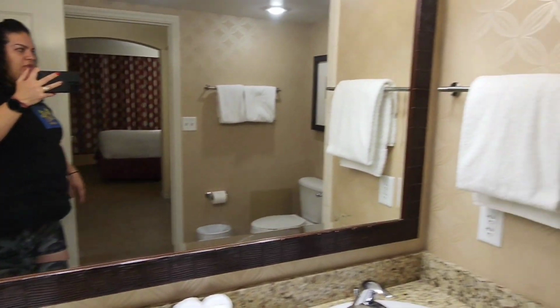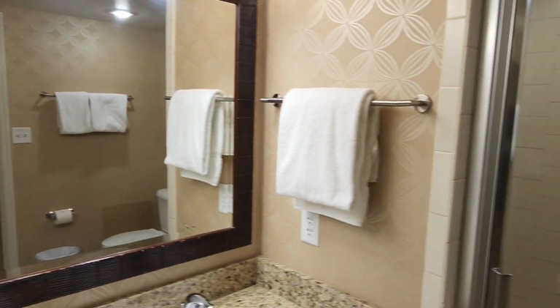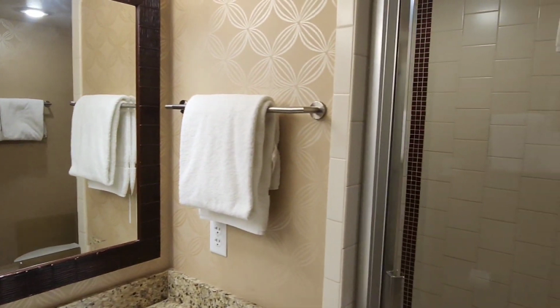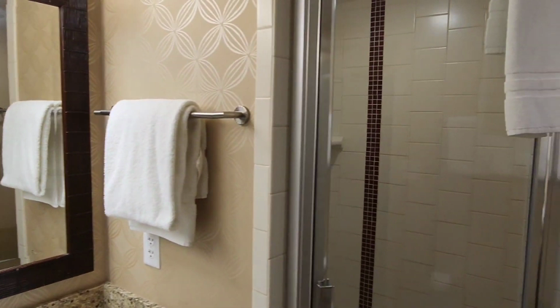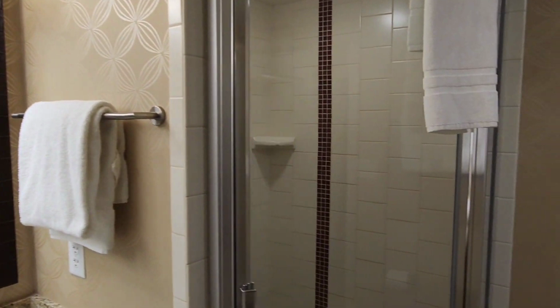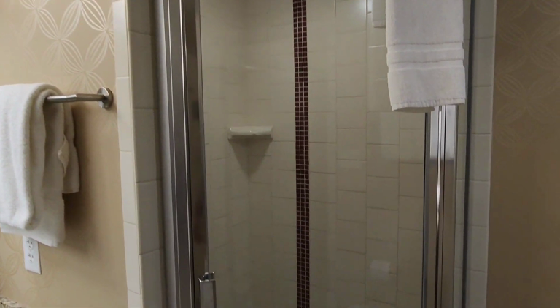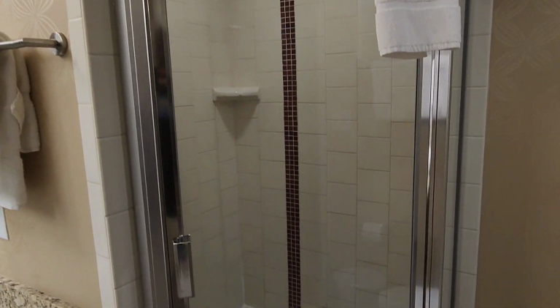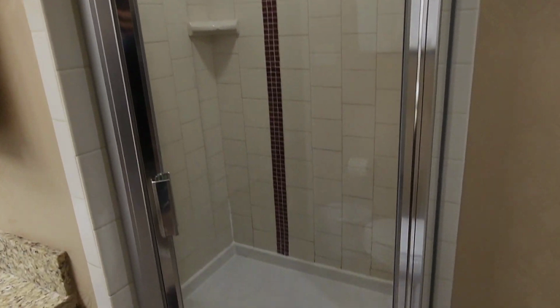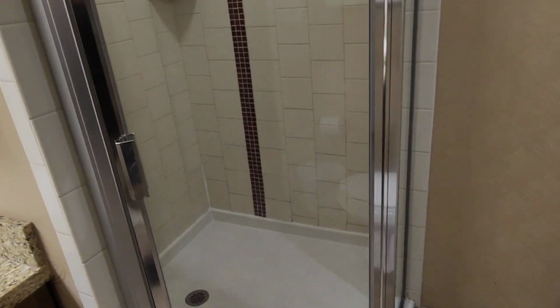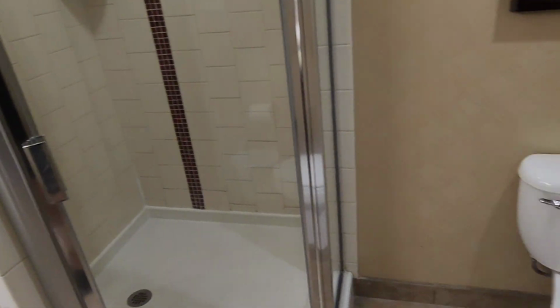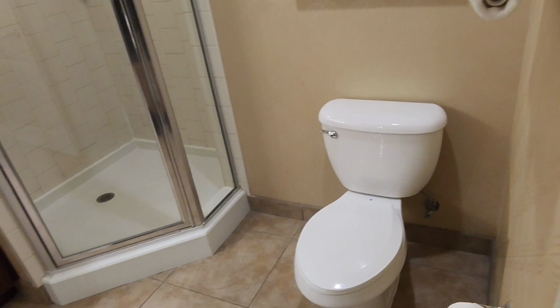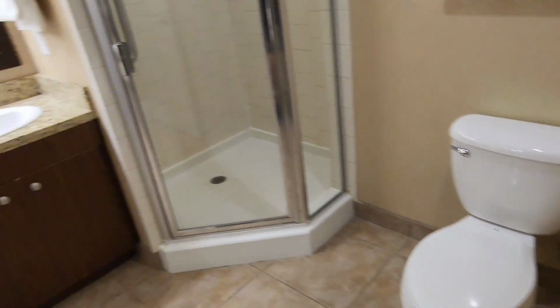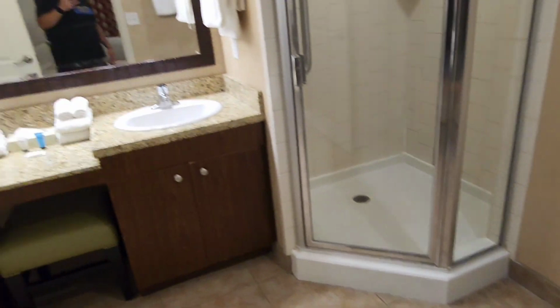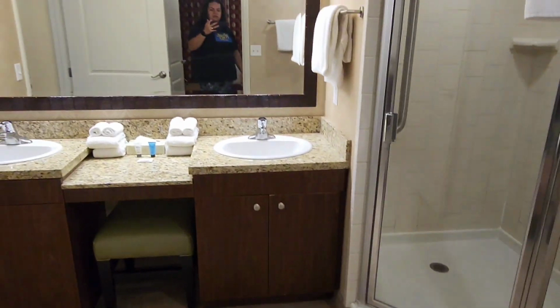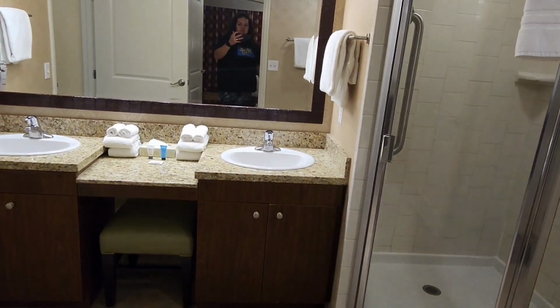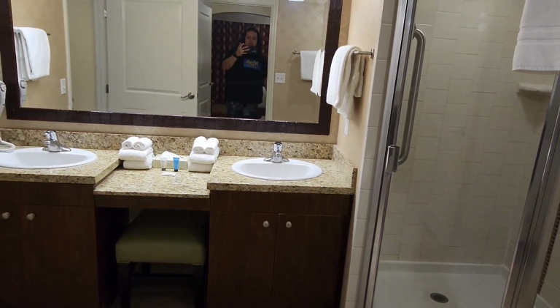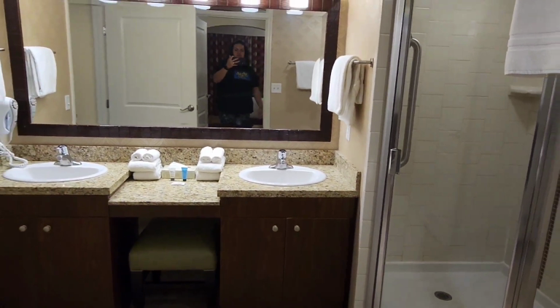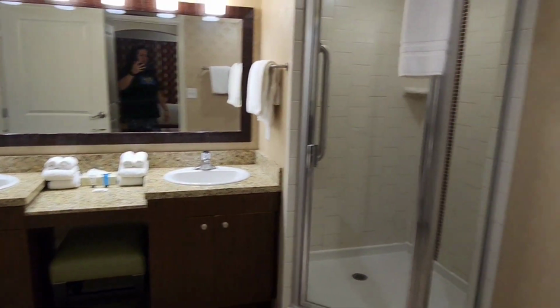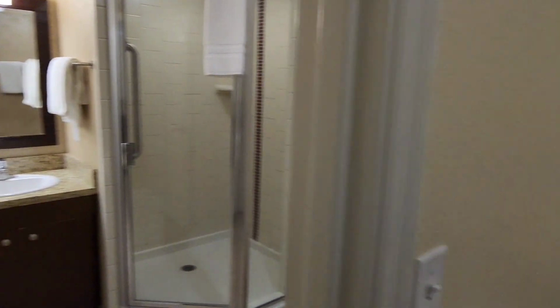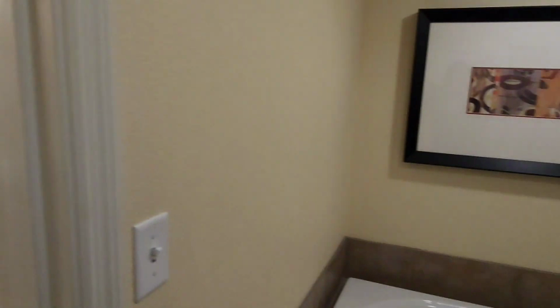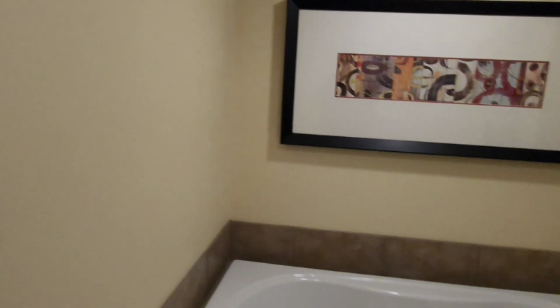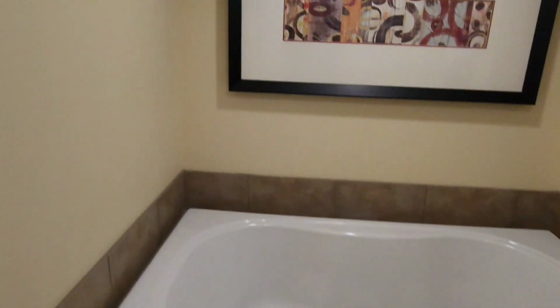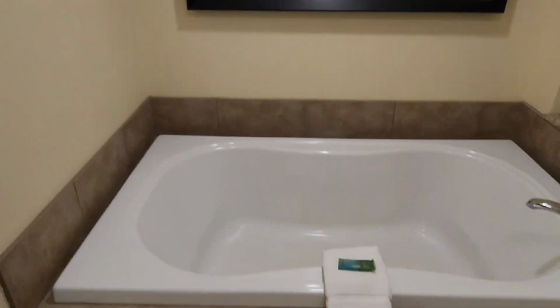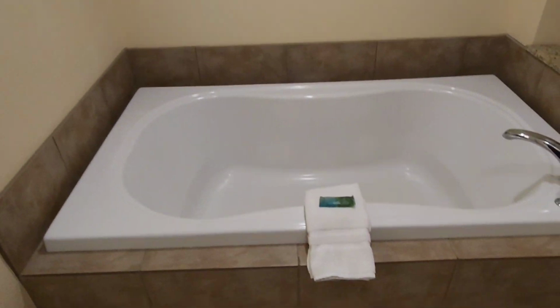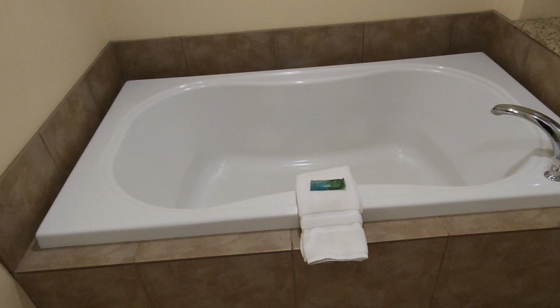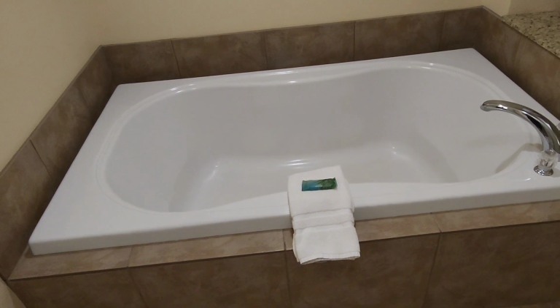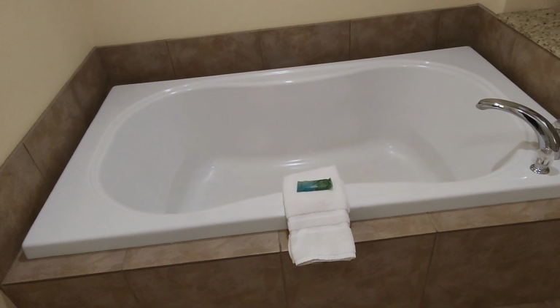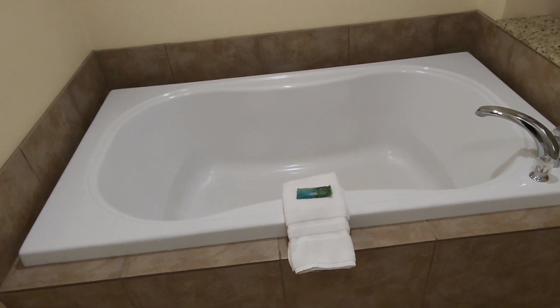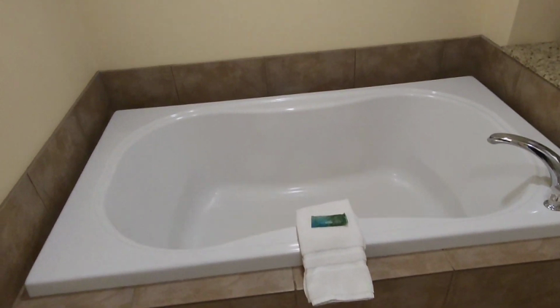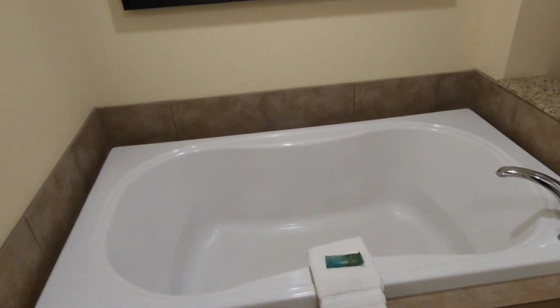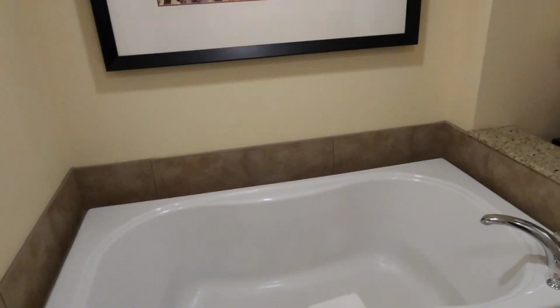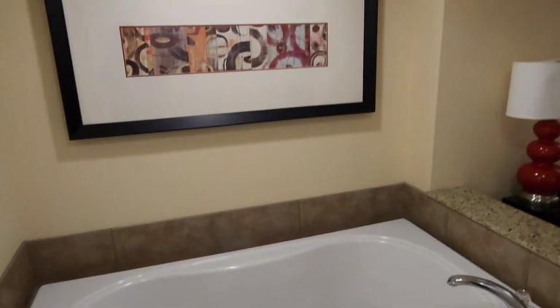And we've got a shower and toilet. It's a nice size bathroom. And check out the size of that tub — that's pretty cool.